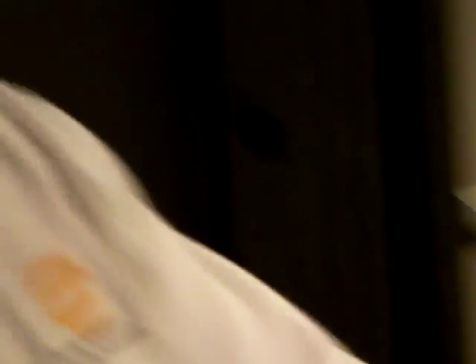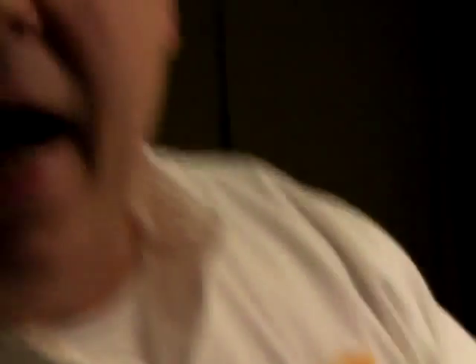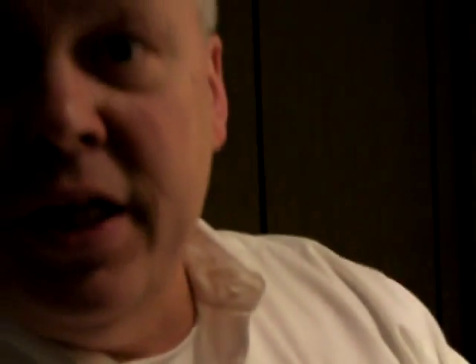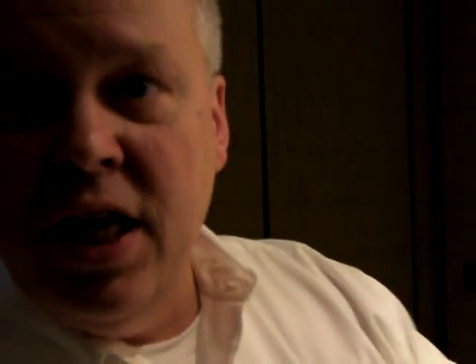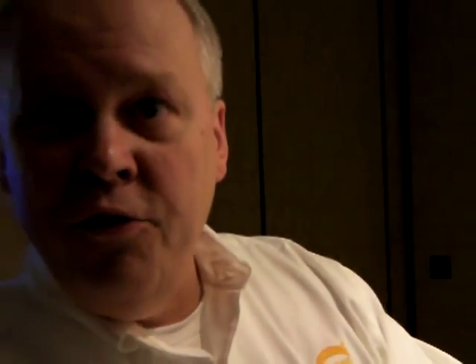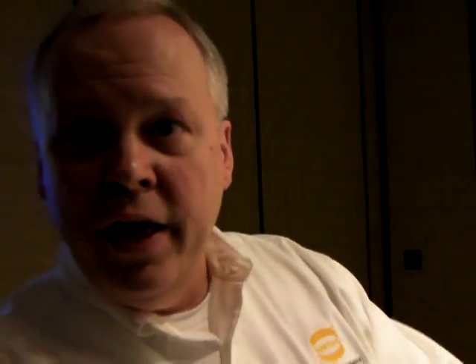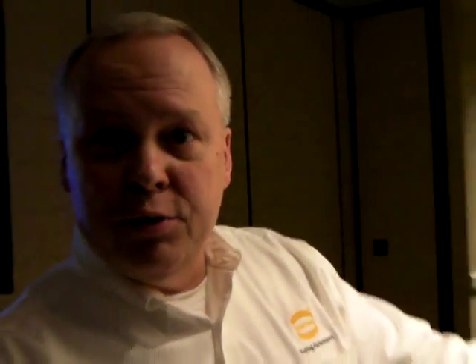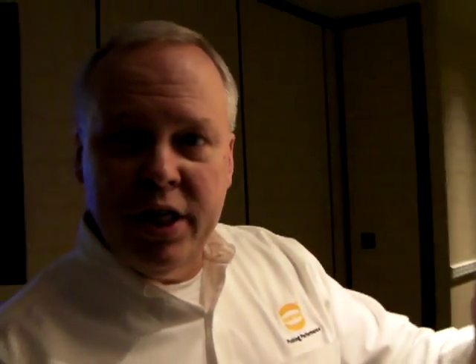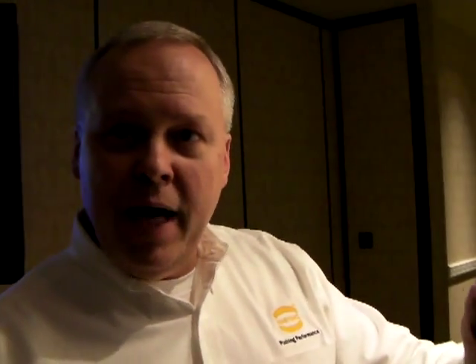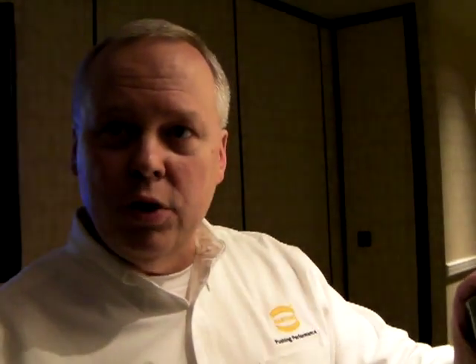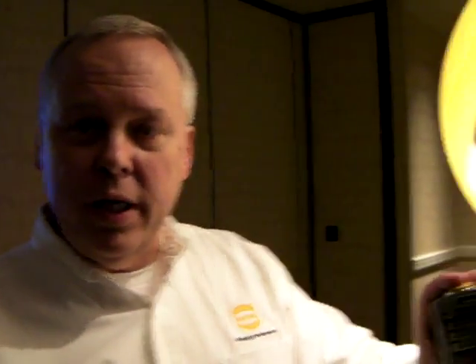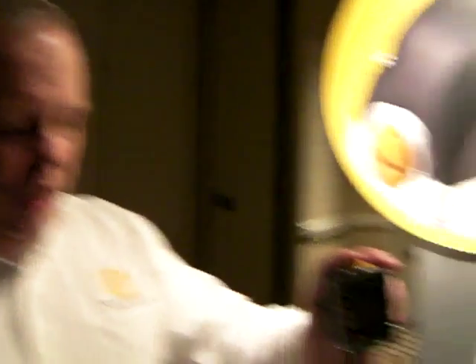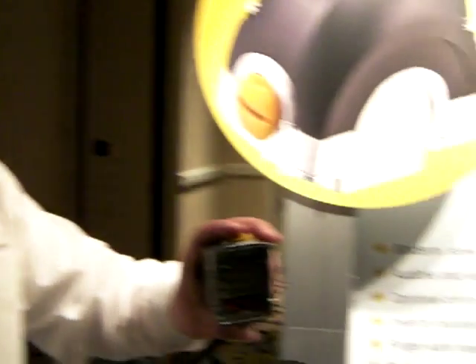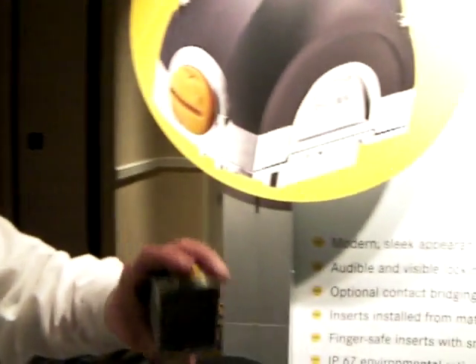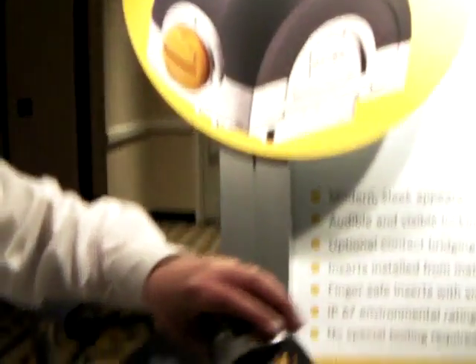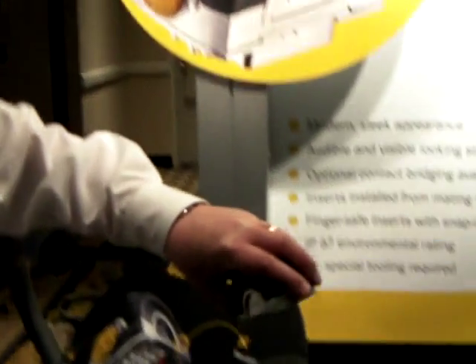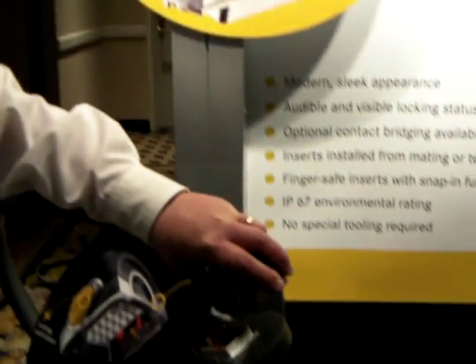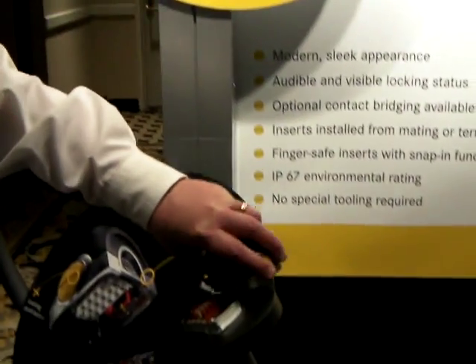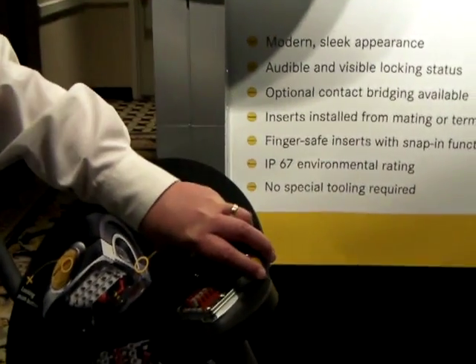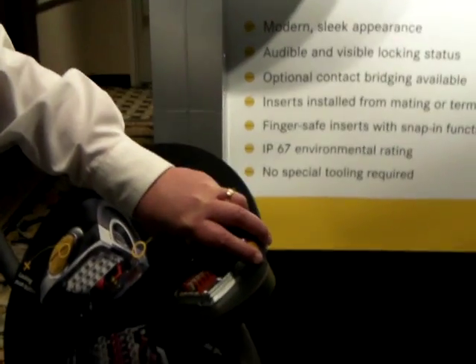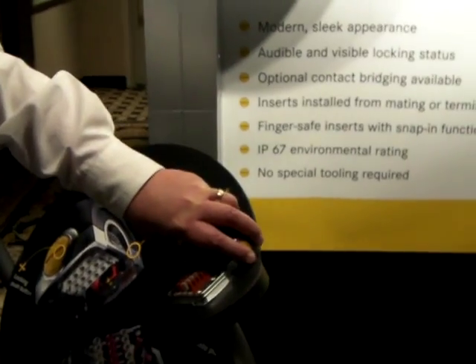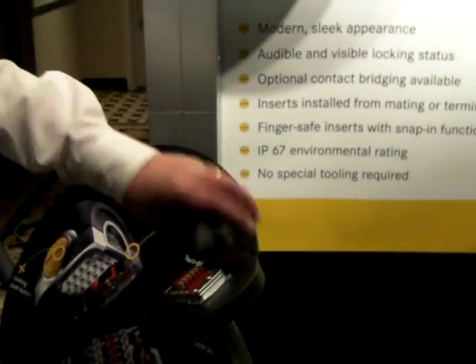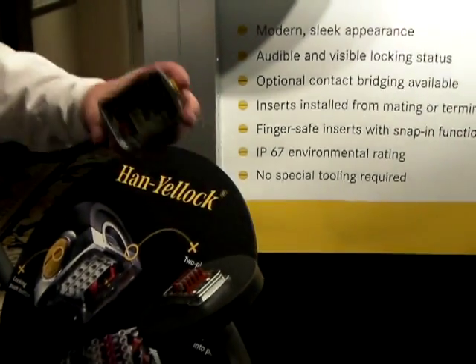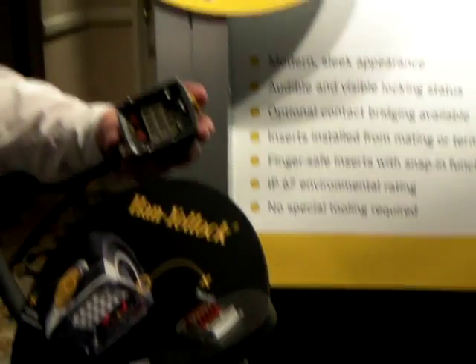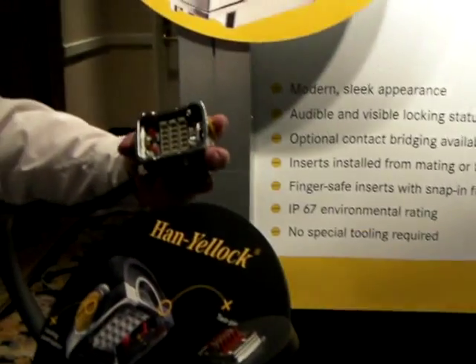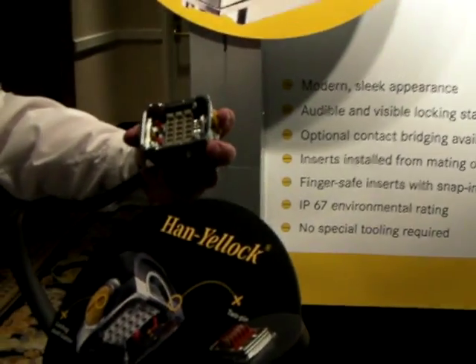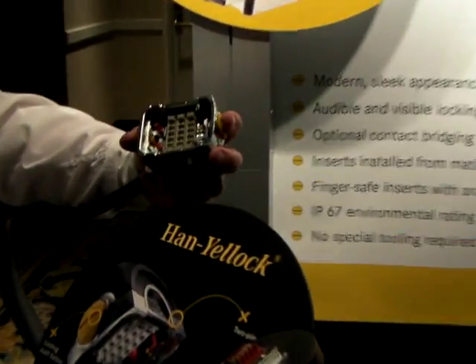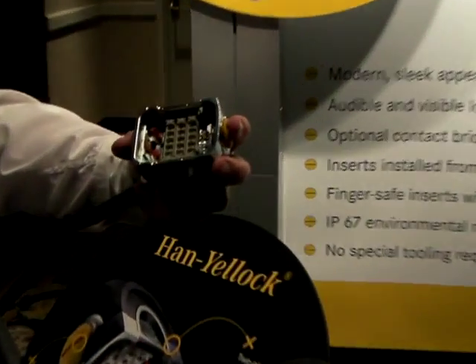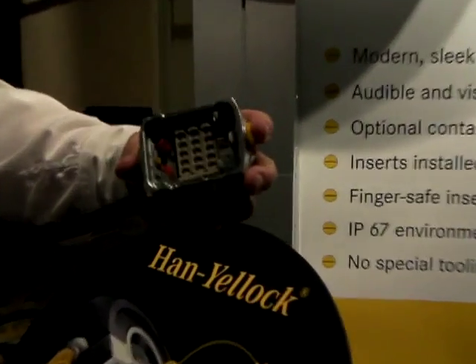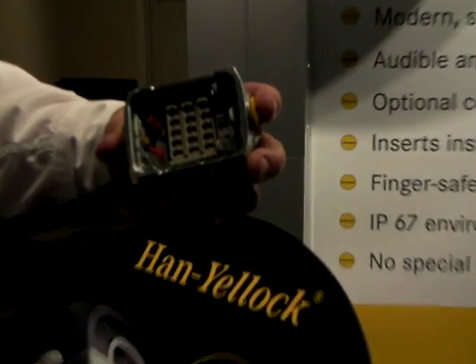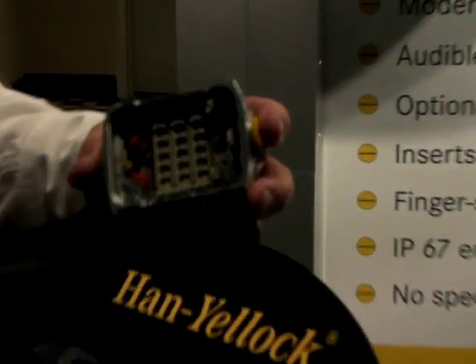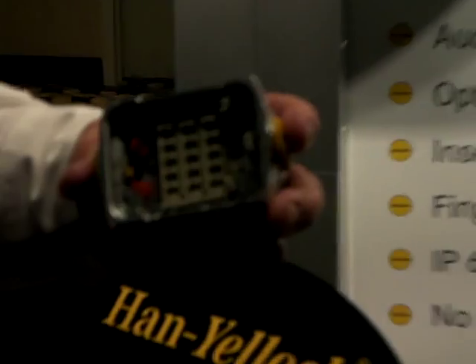The housing itself has recessed modules in it, so if the connectors are ever dropped, there's no chance of damaging the contacts or the connectors inside.